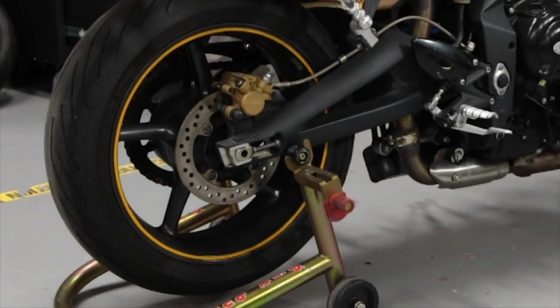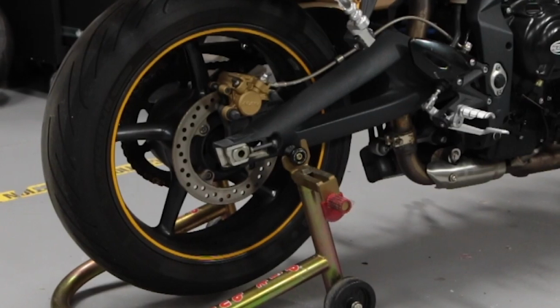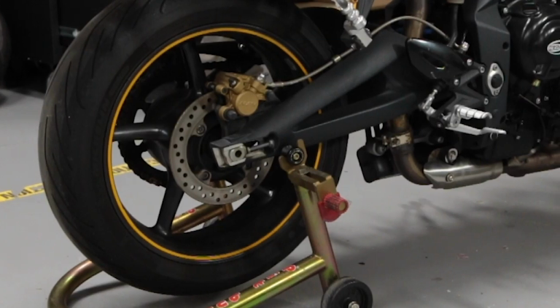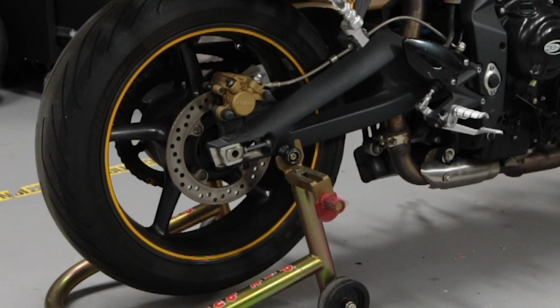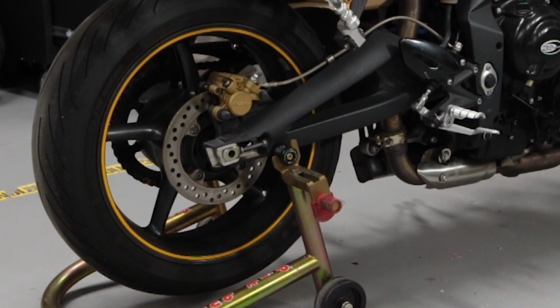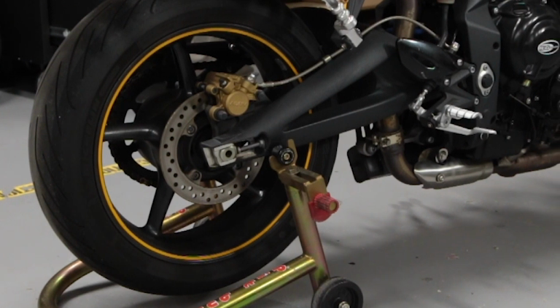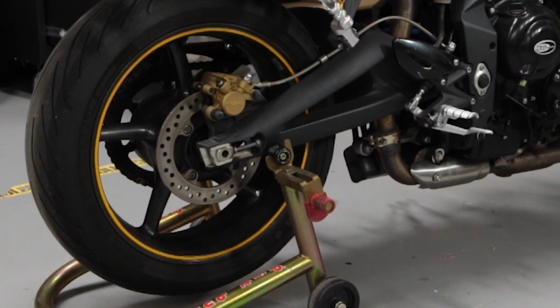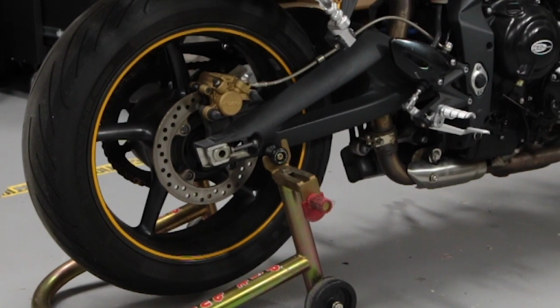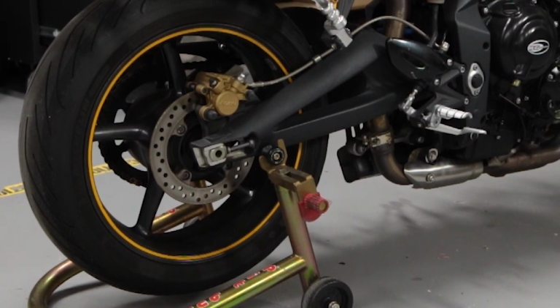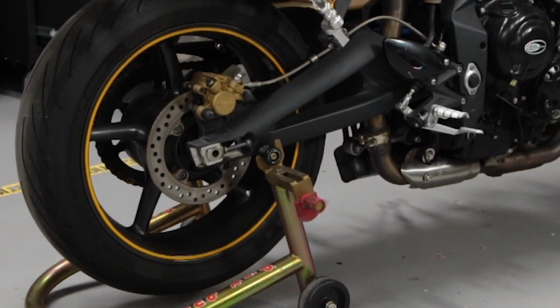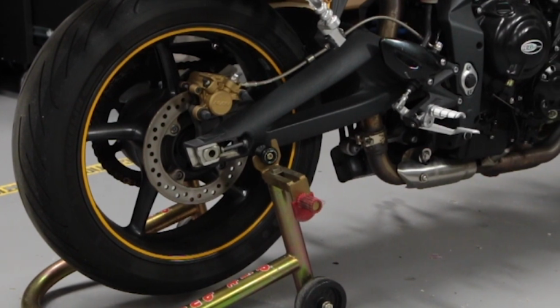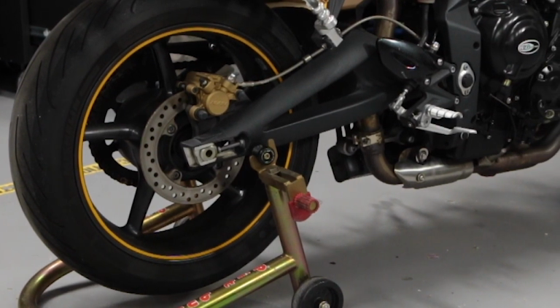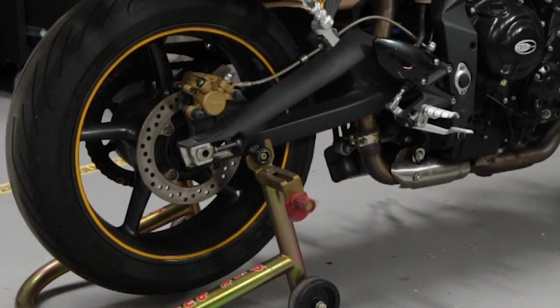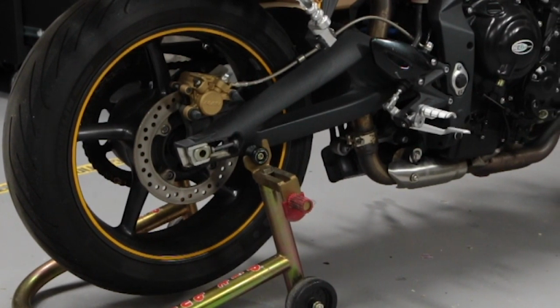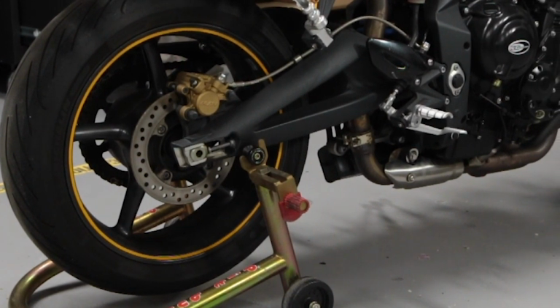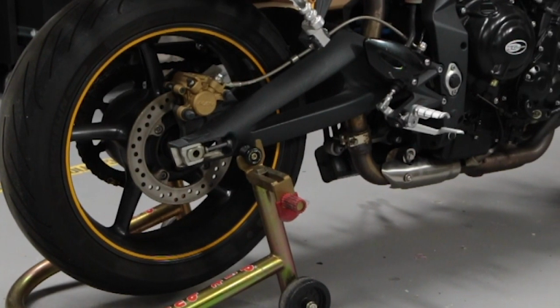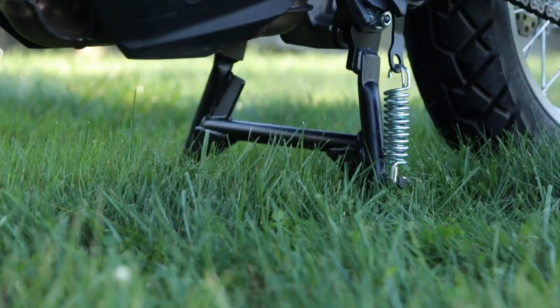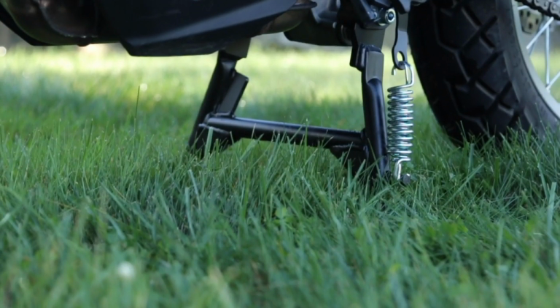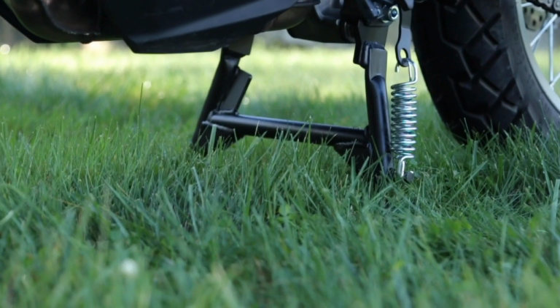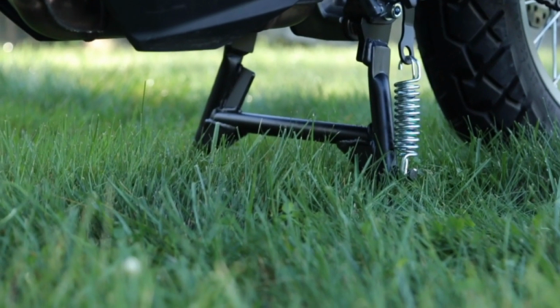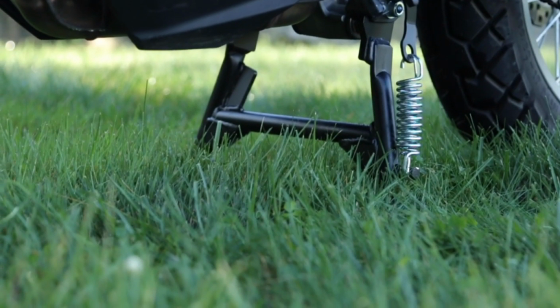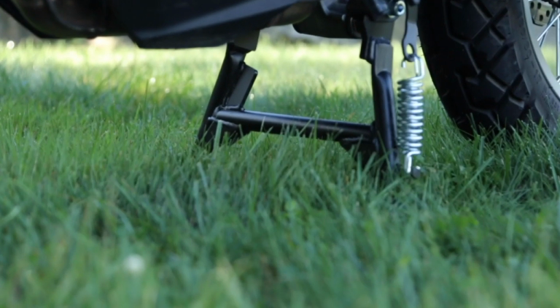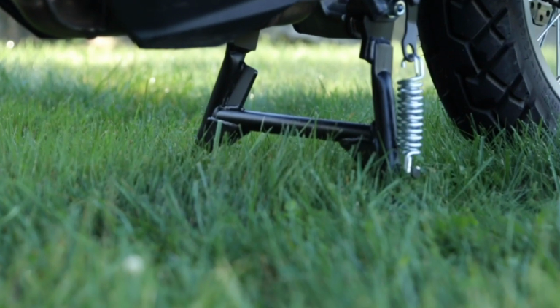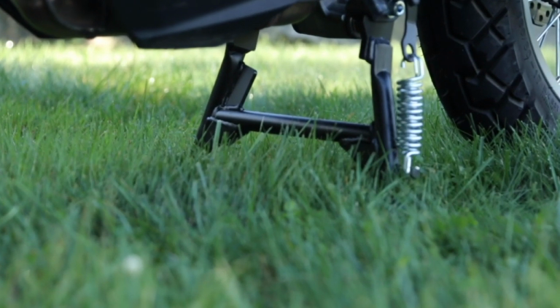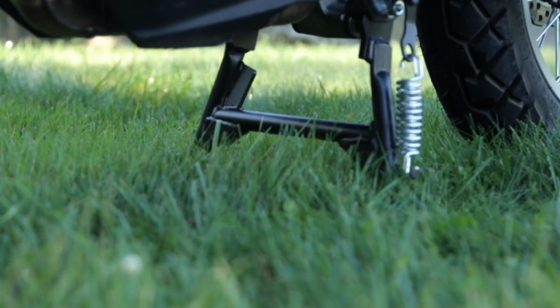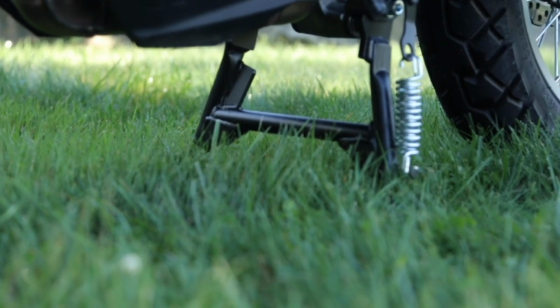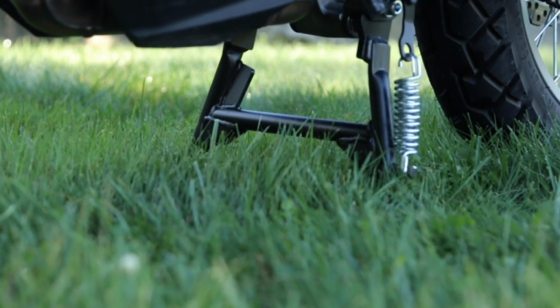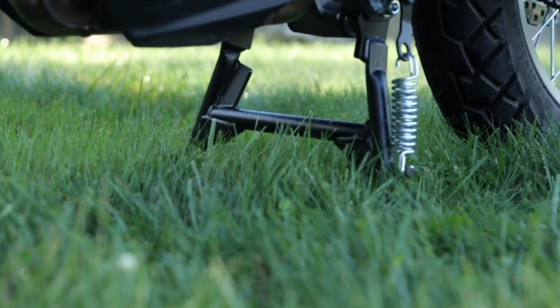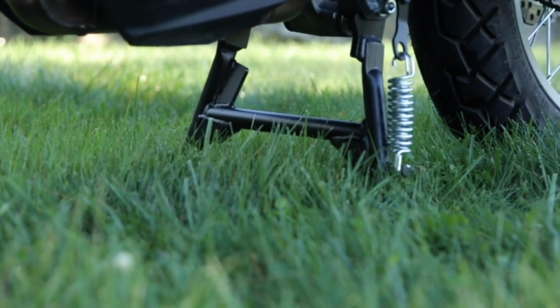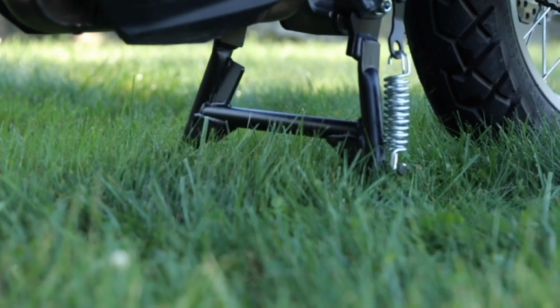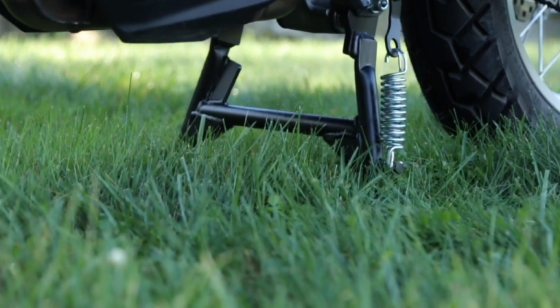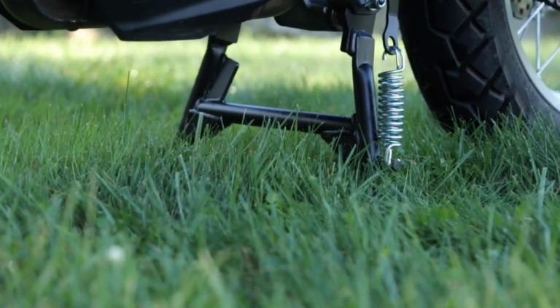So that's it. While a set of swing arm spools and a strong track stand work well for most, that's equipment you leave at home. A center stand works anywhere you have a flat surface, which is why adventure riders love this piece of equipment so much.